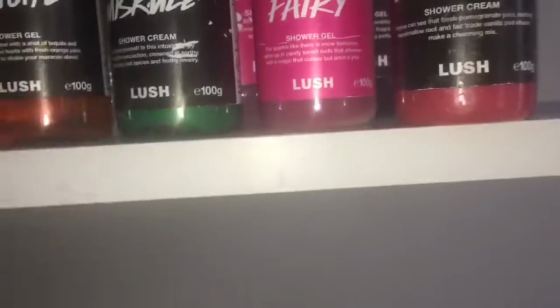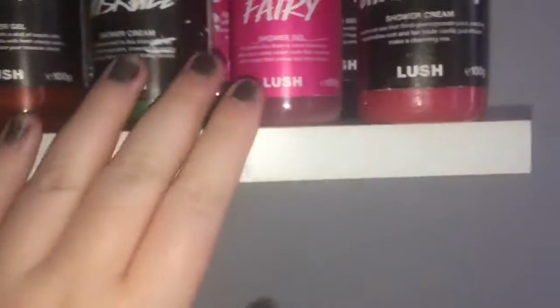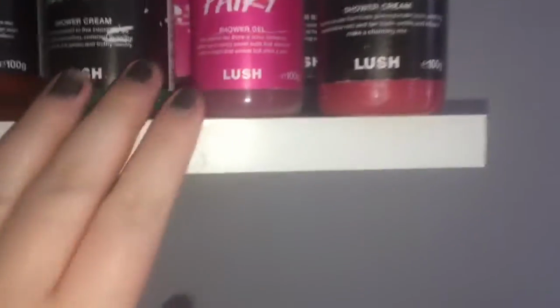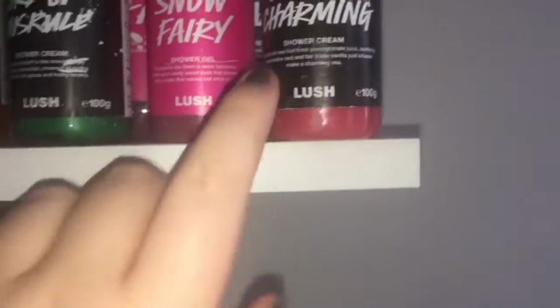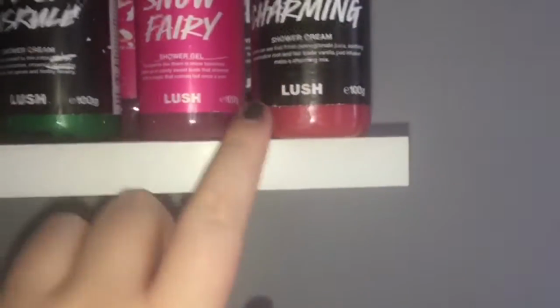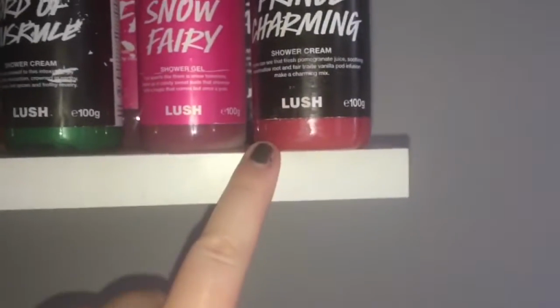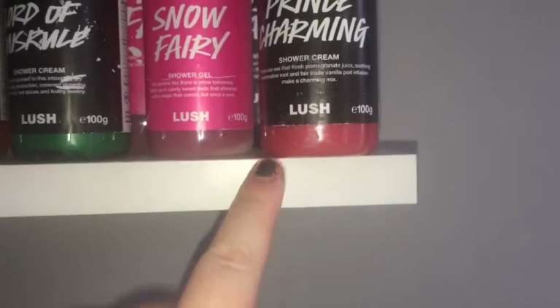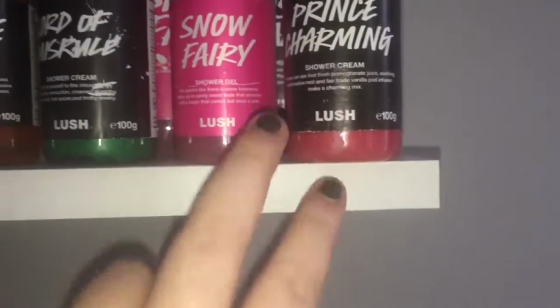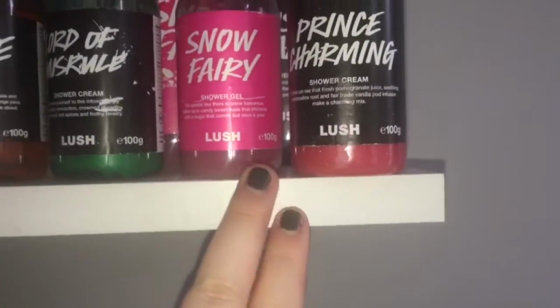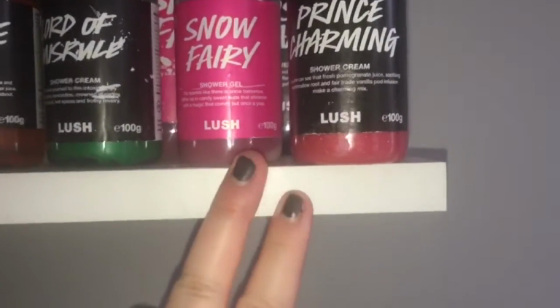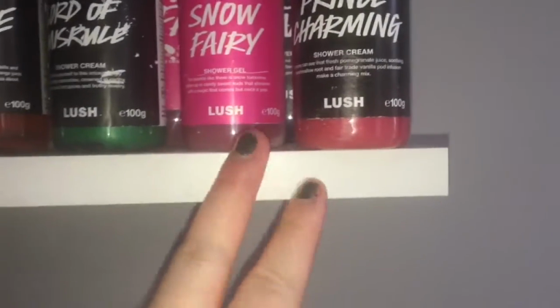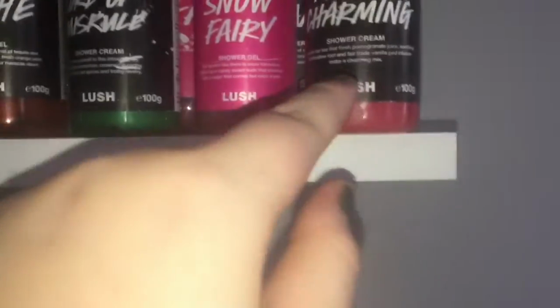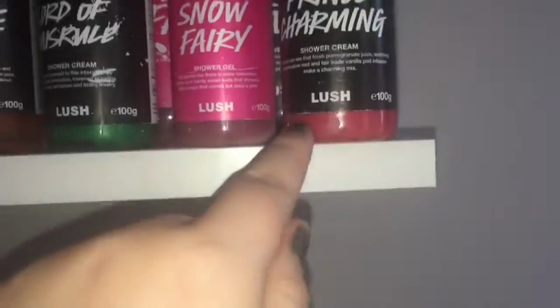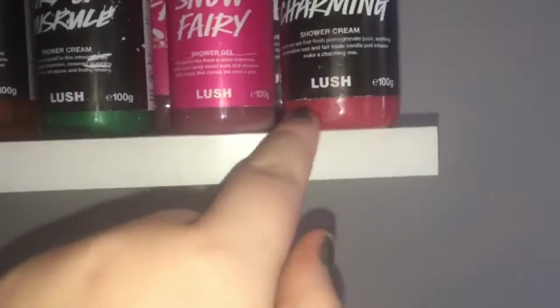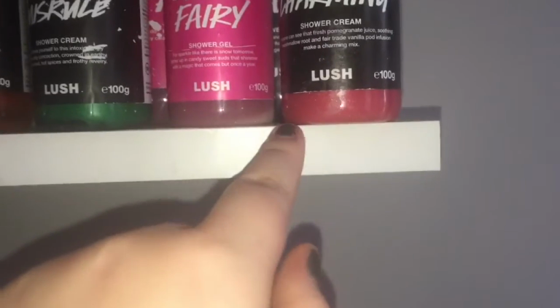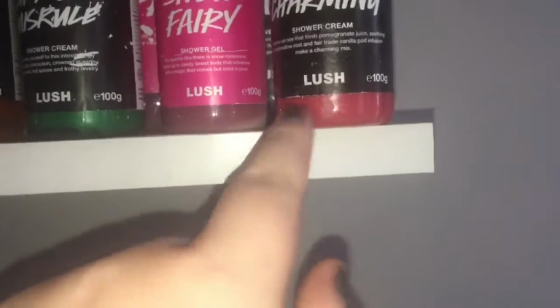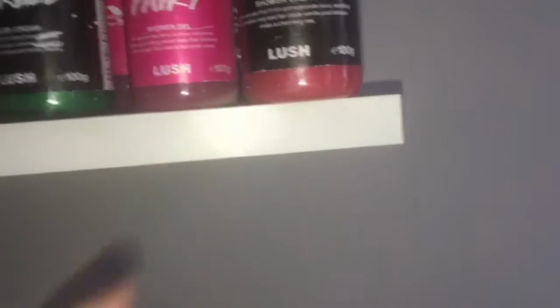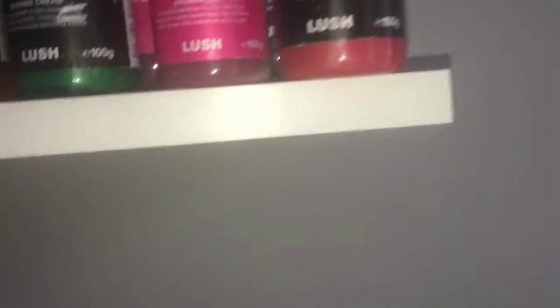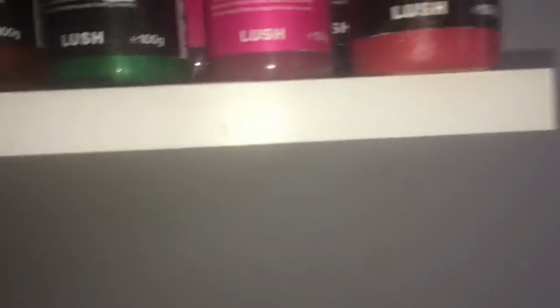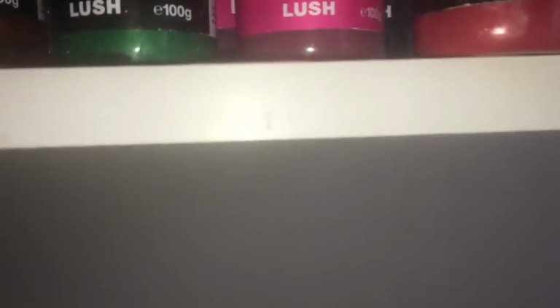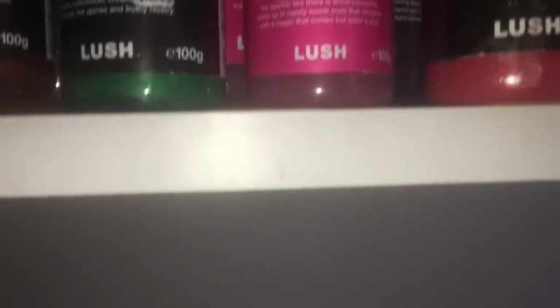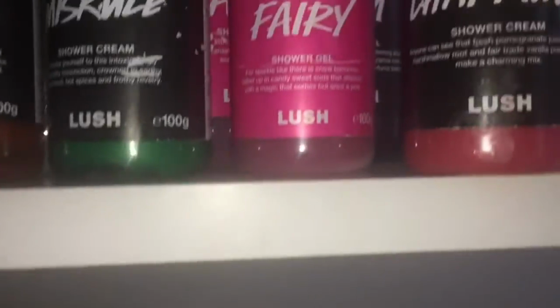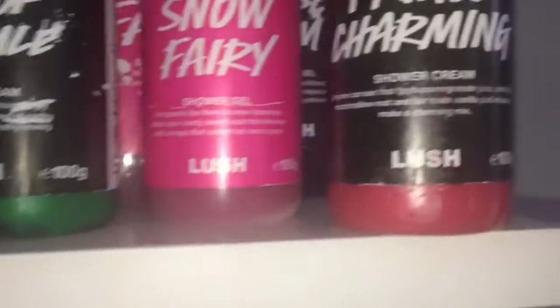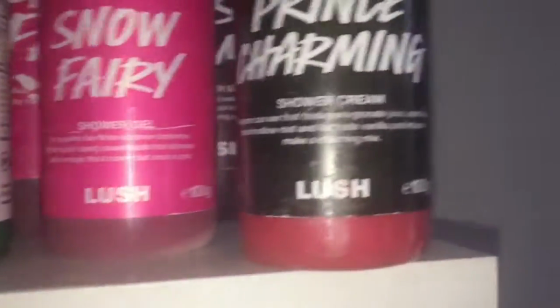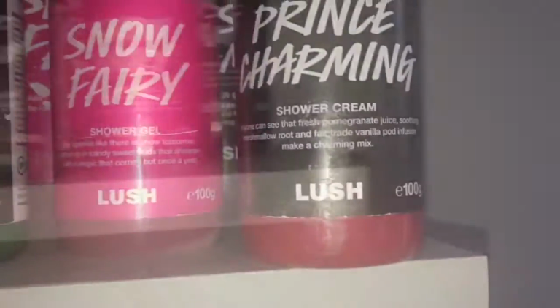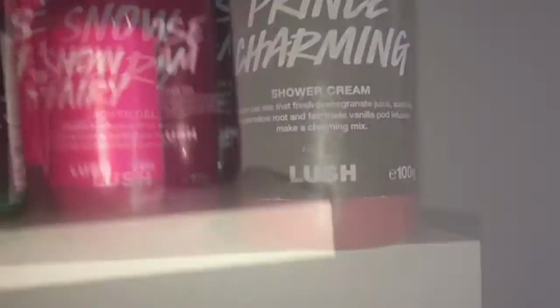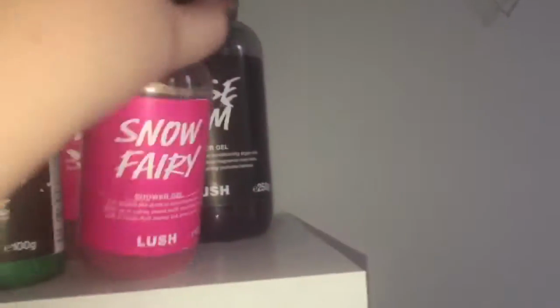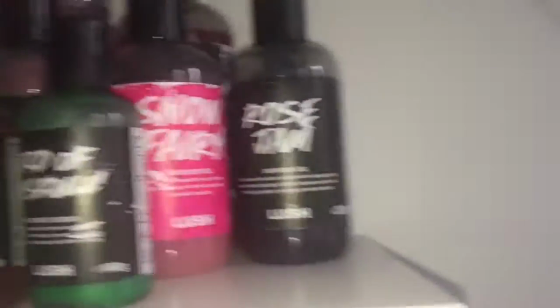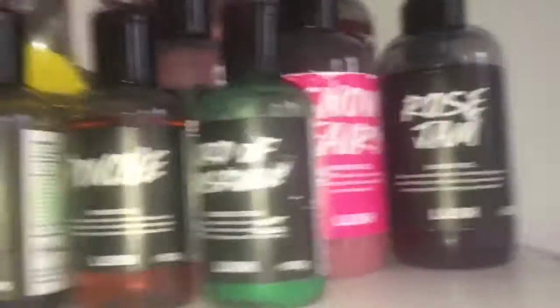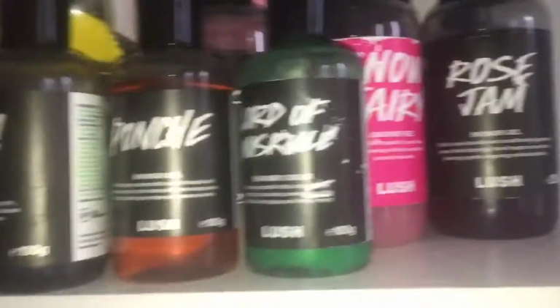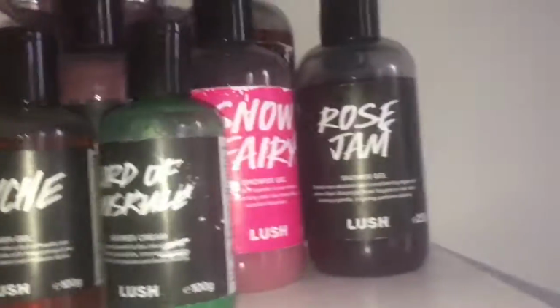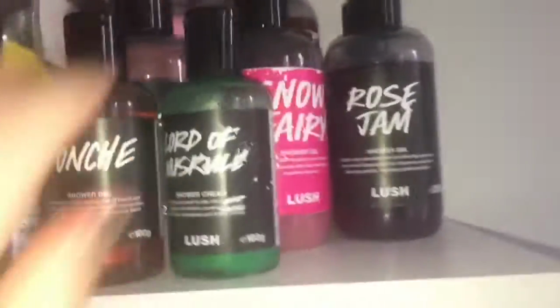100g of Prince Charming — this is last year's edition so it's a bit darker and has some luster, but it's not the self-preserving formula. Let me move some things so we can get to the back.